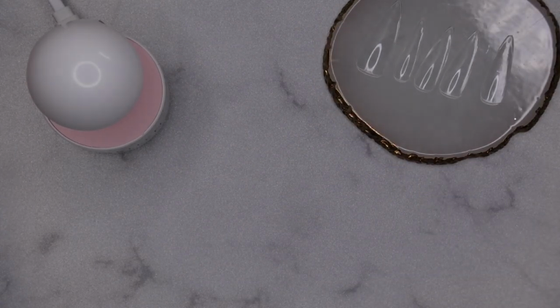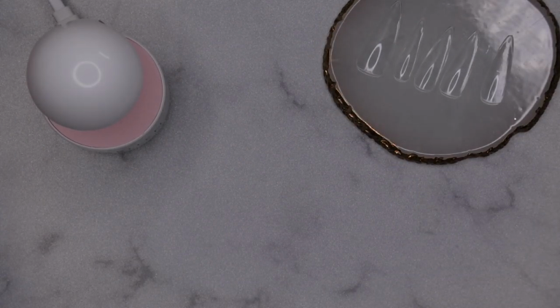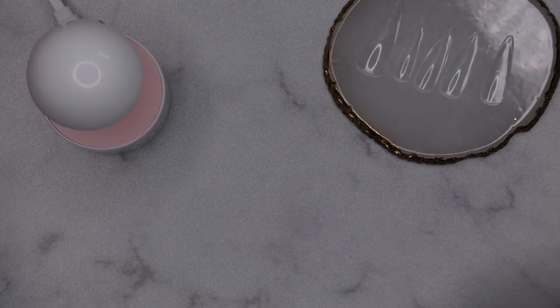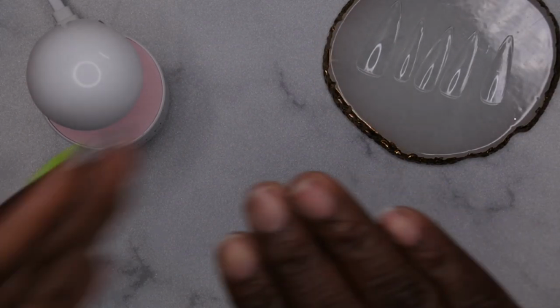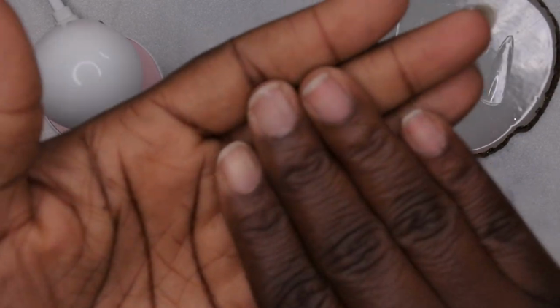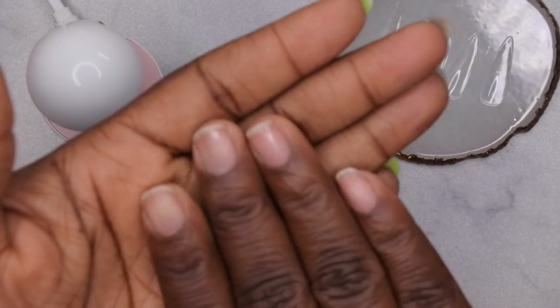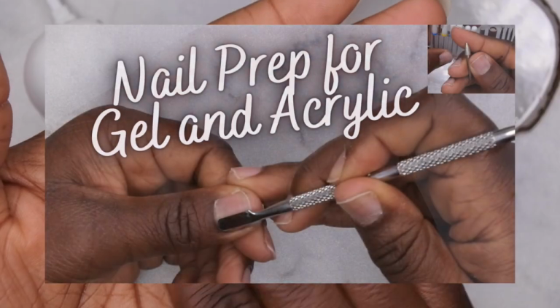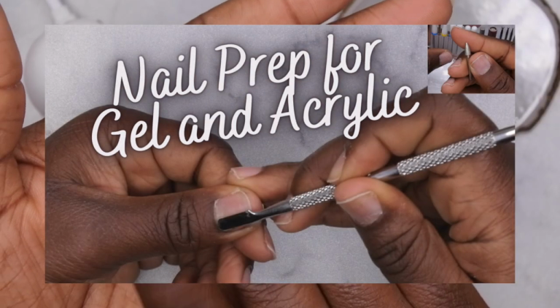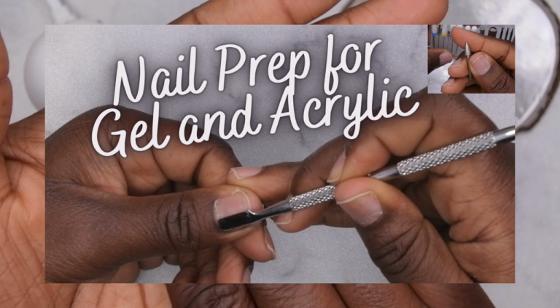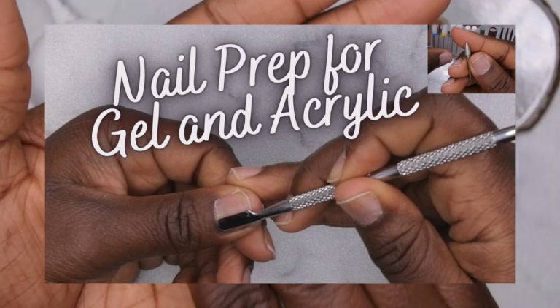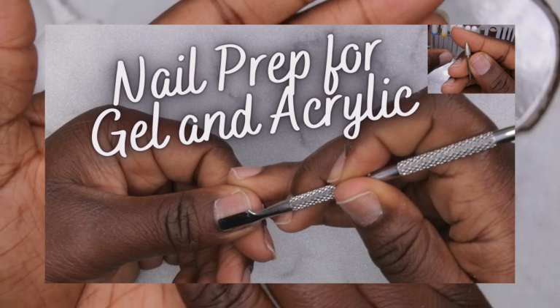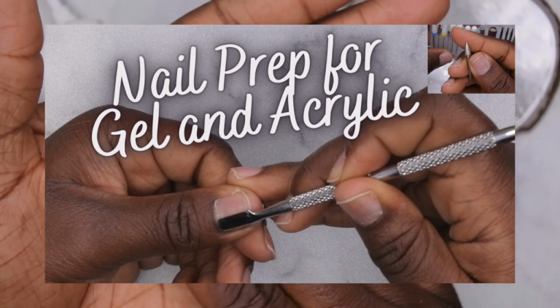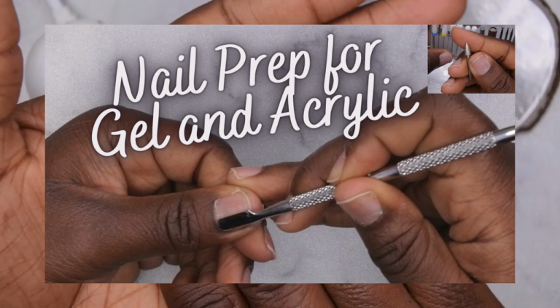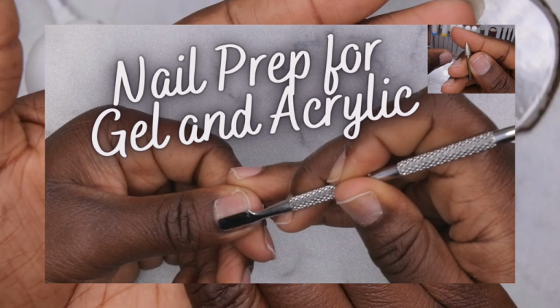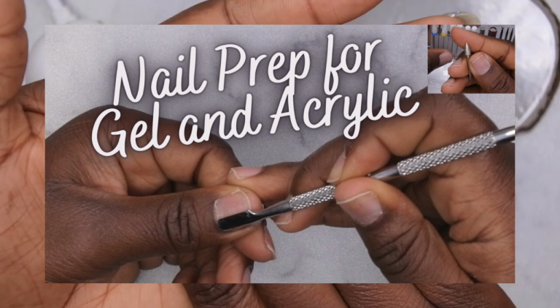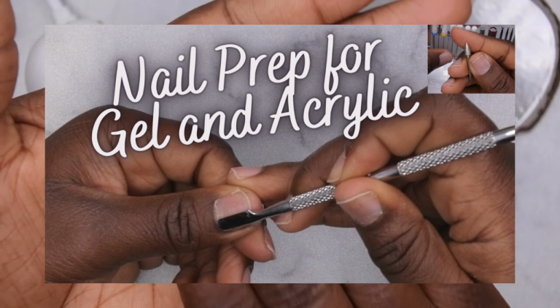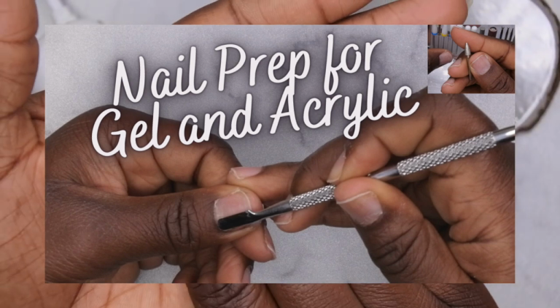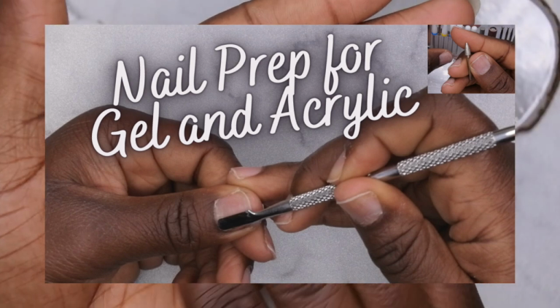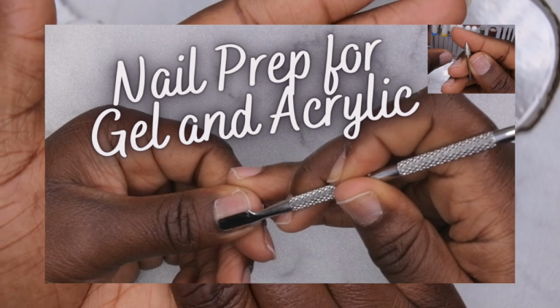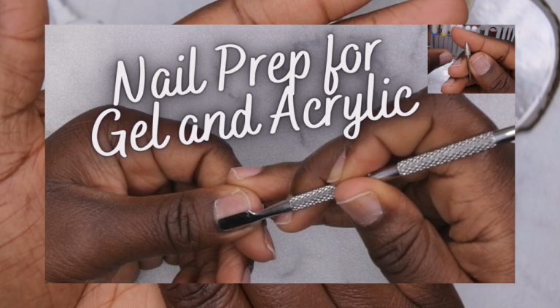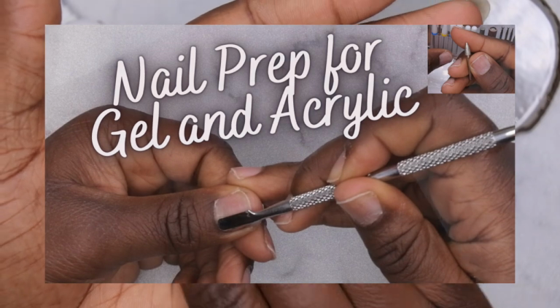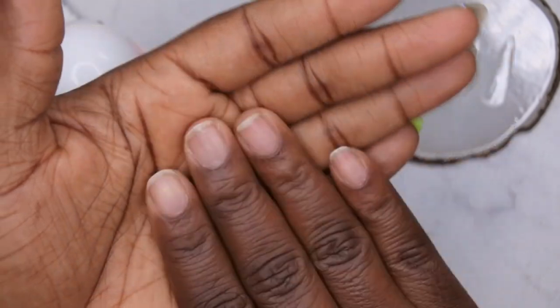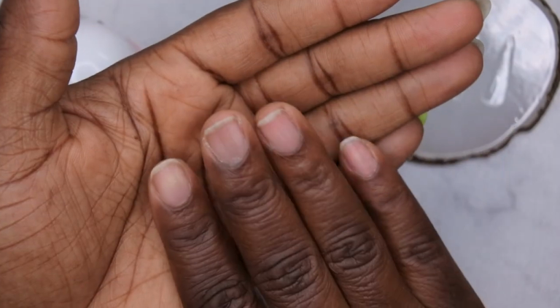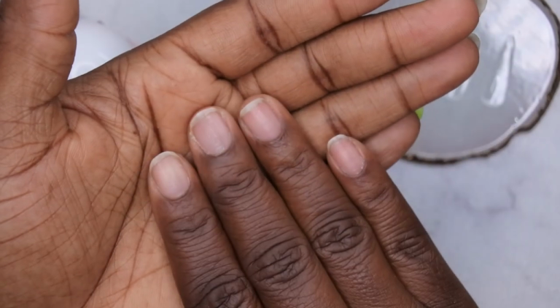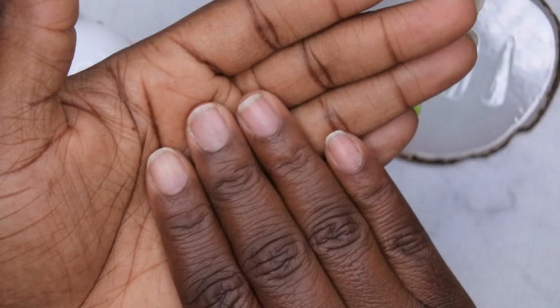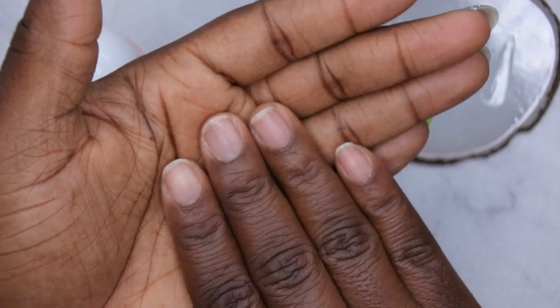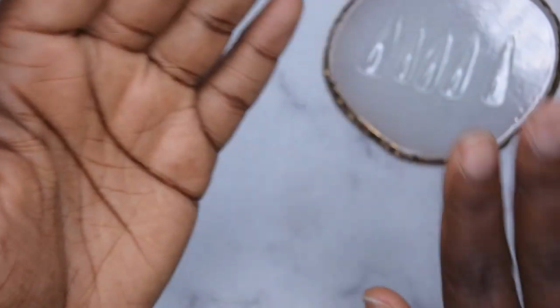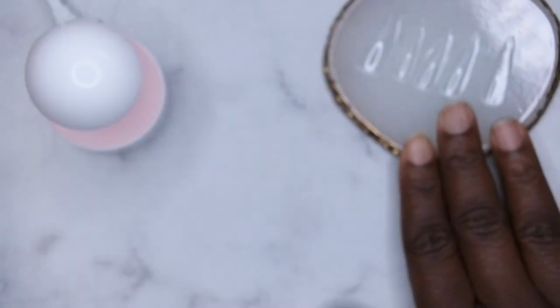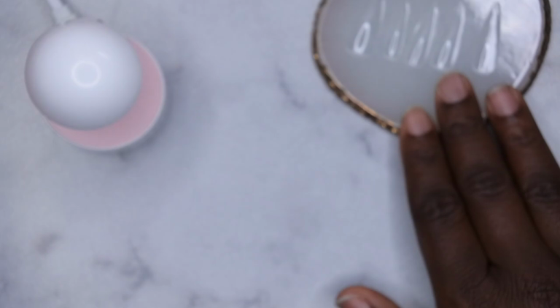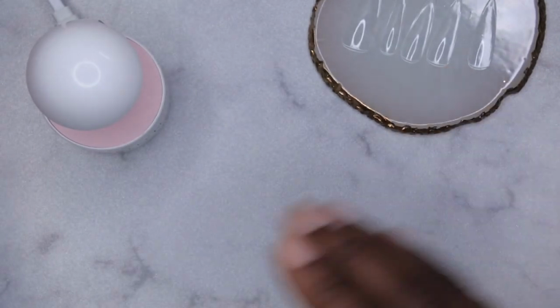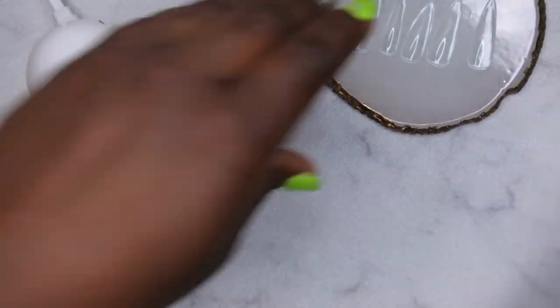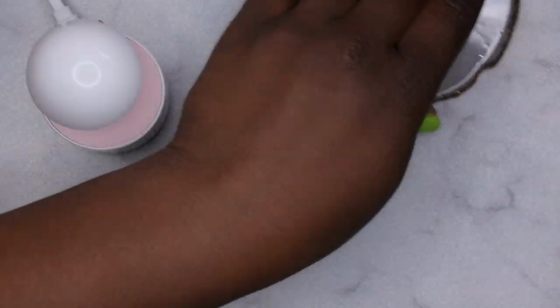First thing you're going to want to do is prep your natural nails. I do have a dedicated tutorial showing you all how I do my nail prep, so I will link that in the description box. I've already done that off camera, and so now I'm going to go ahead and prep my tips.